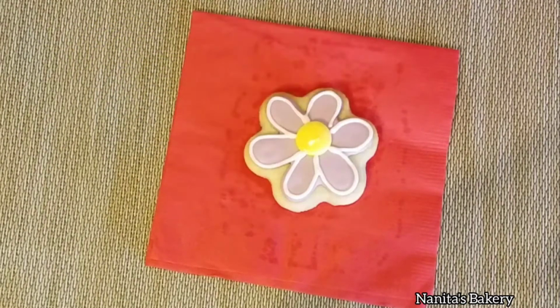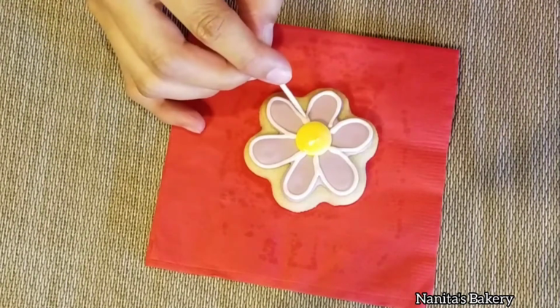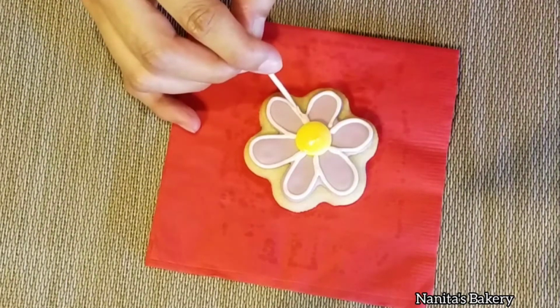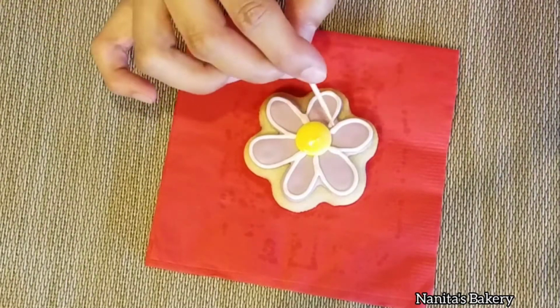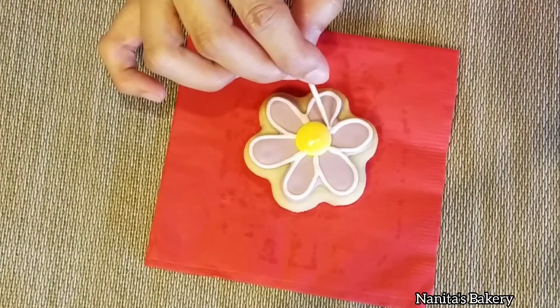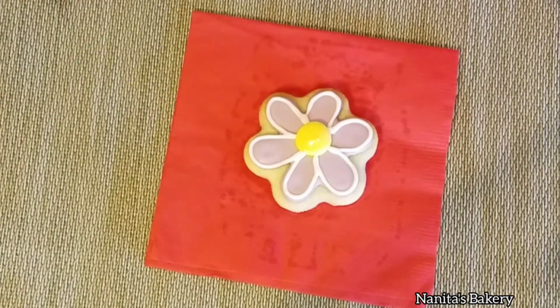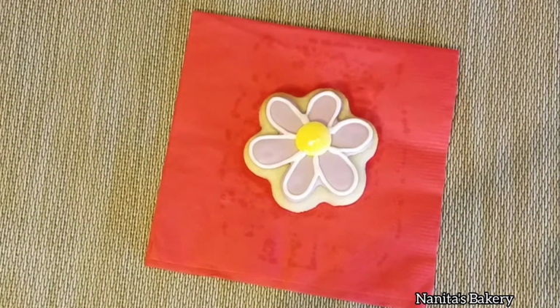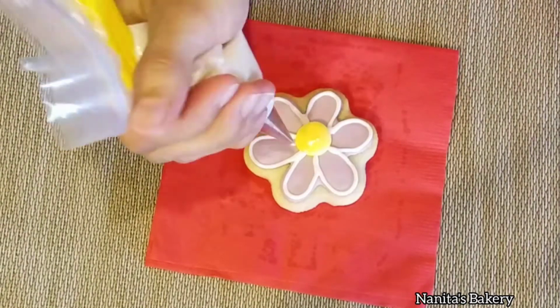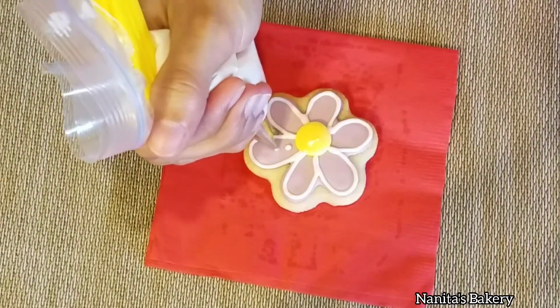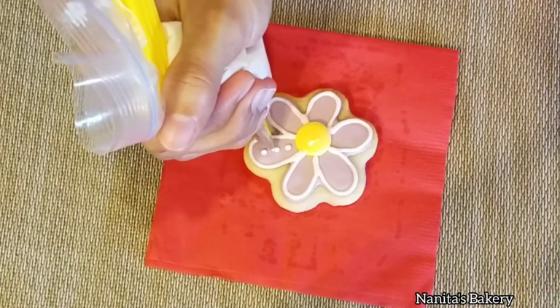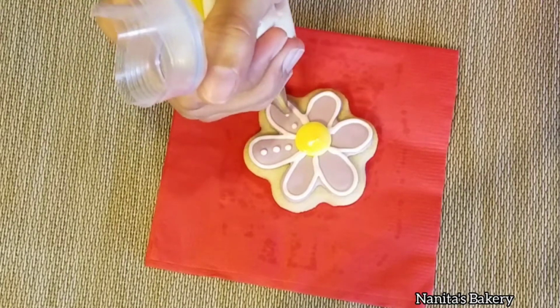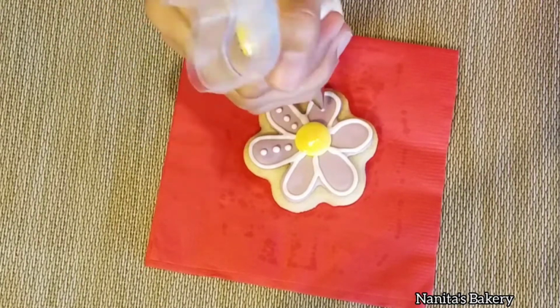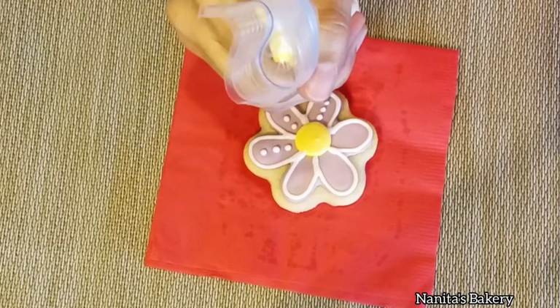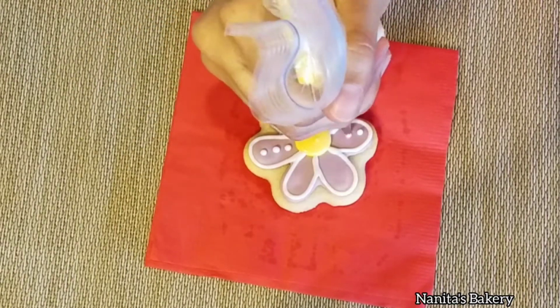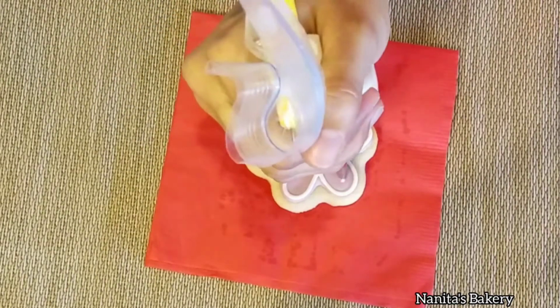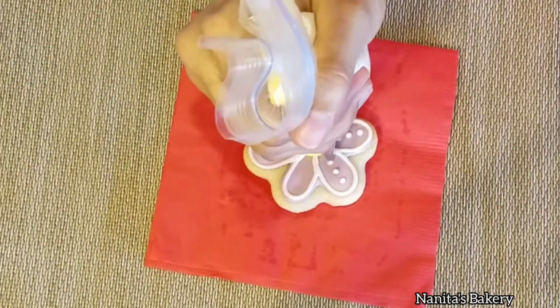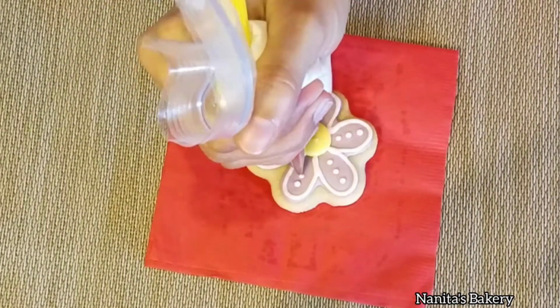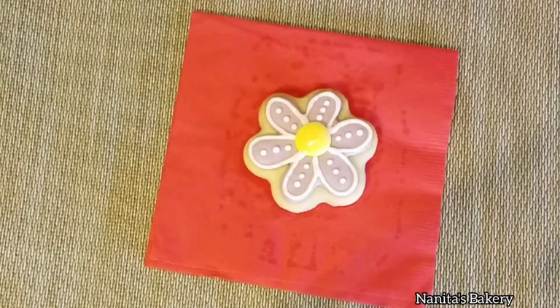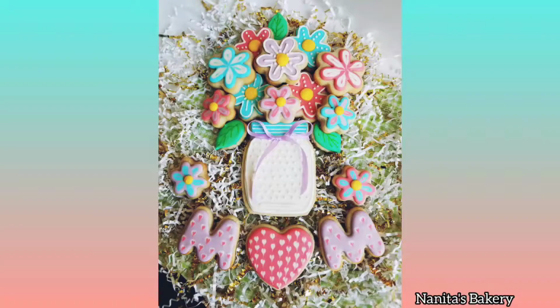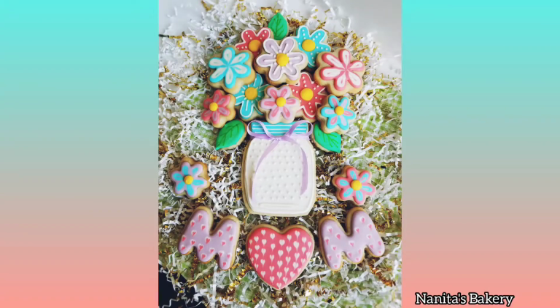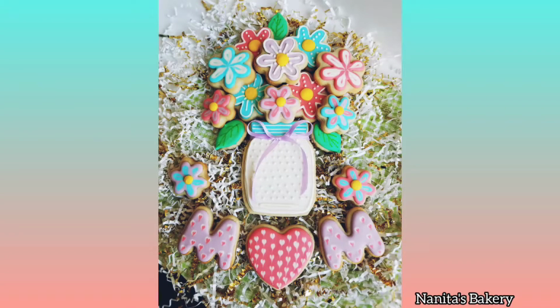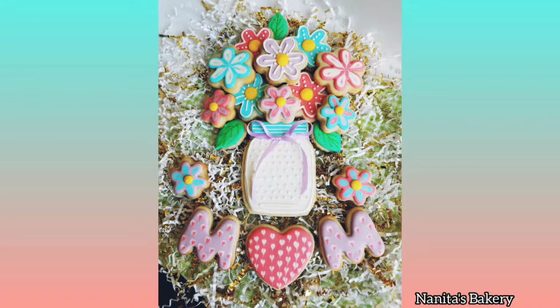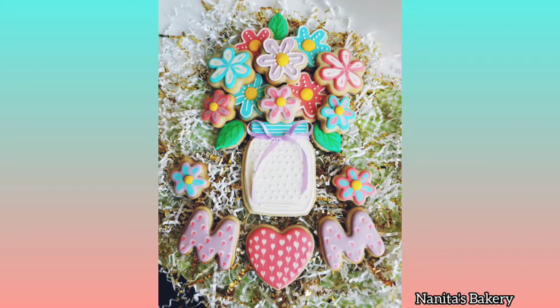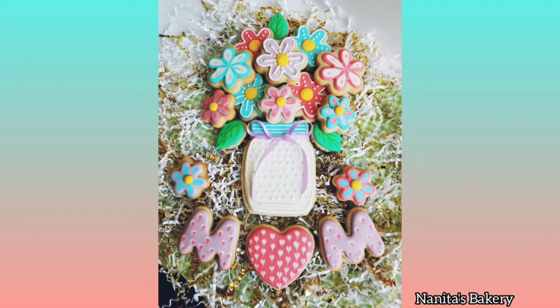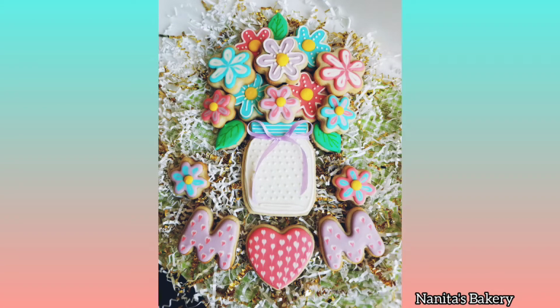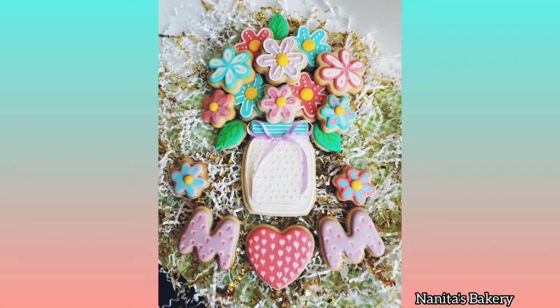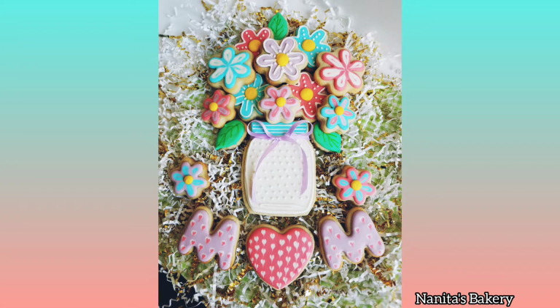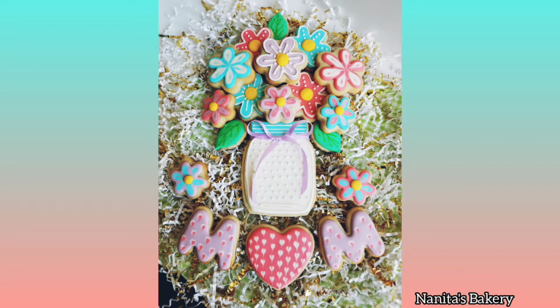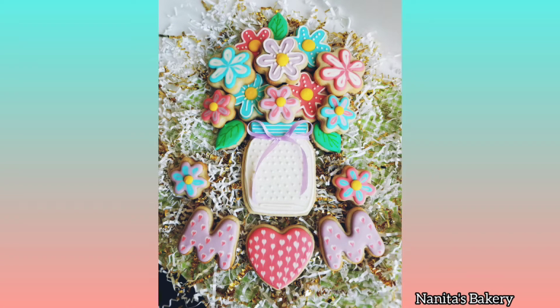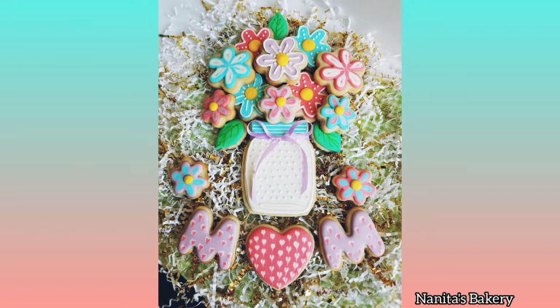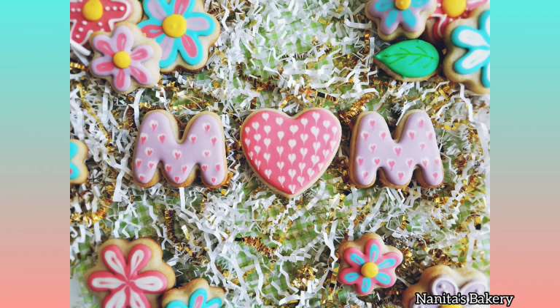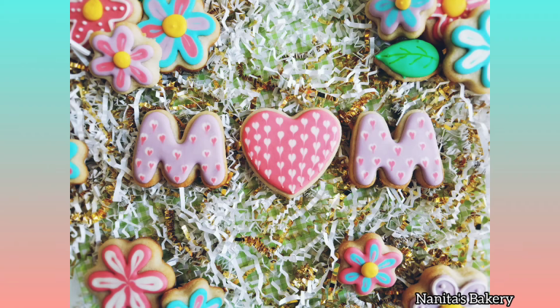I let all the cookies dry for at least two hours, and then I arrange them to look like this. I think they look so beautiful and mom is definitely going to love it.